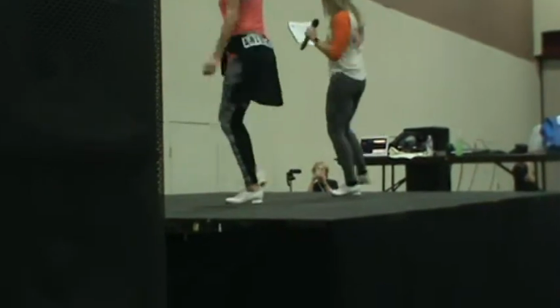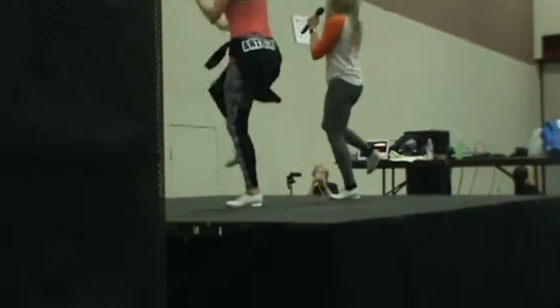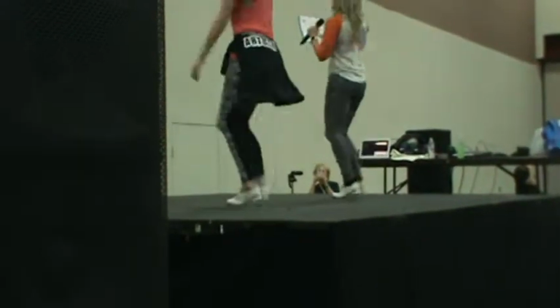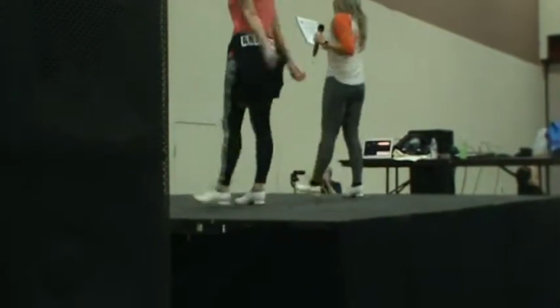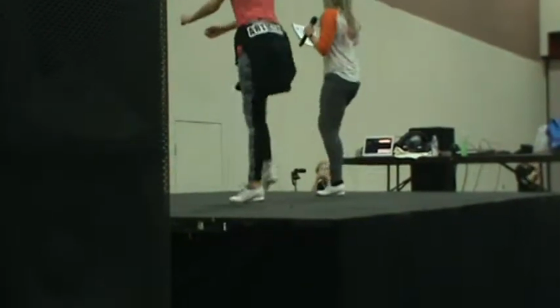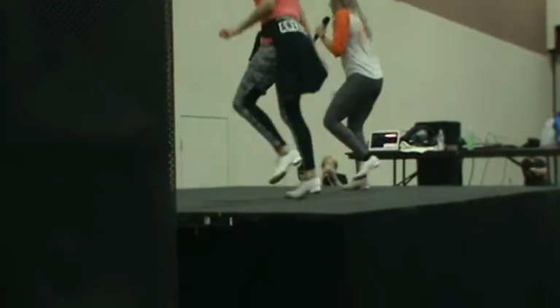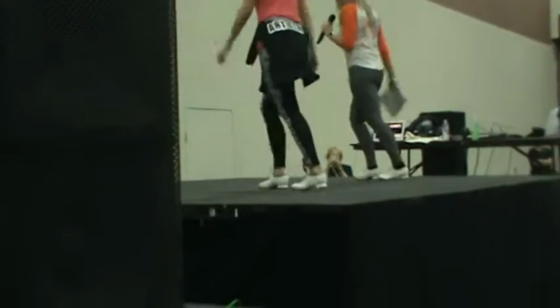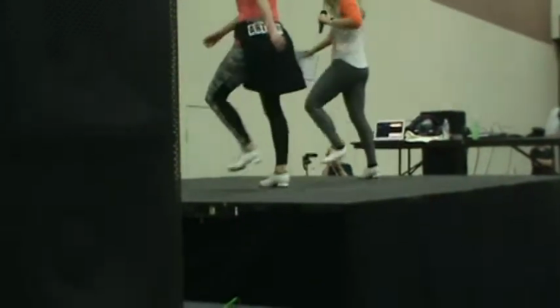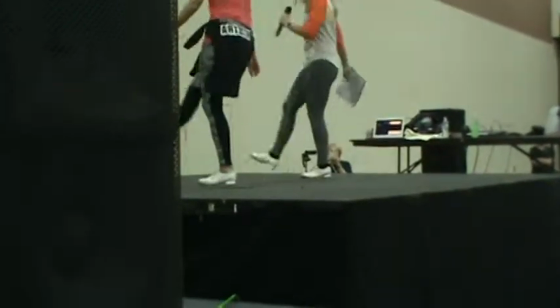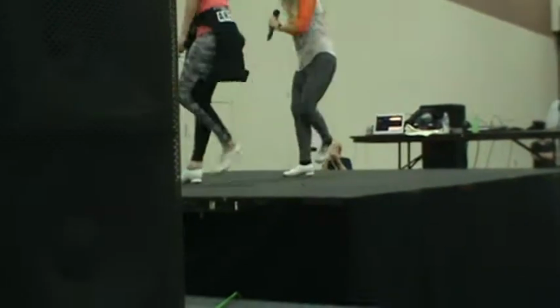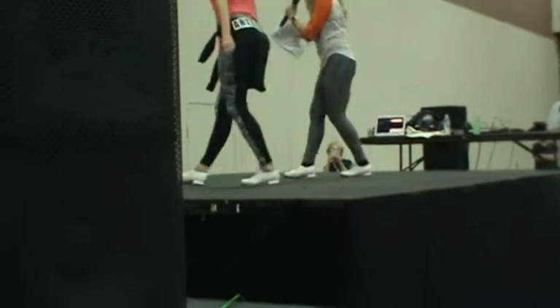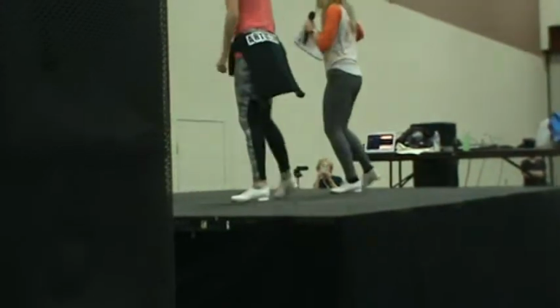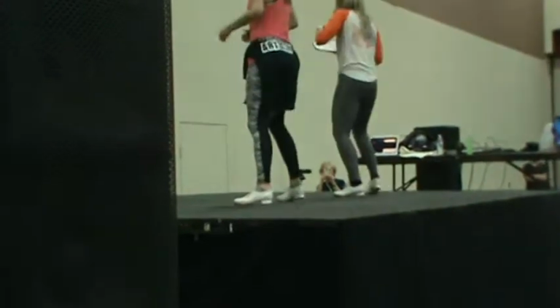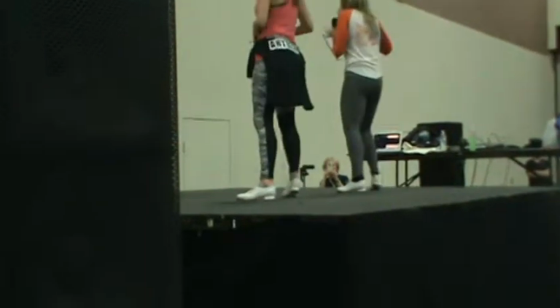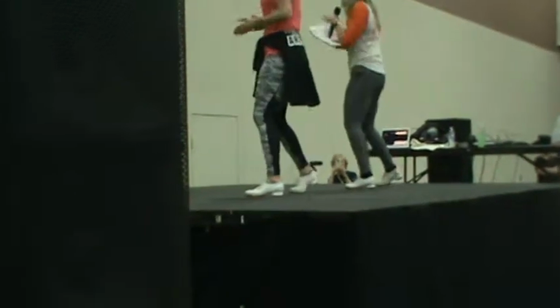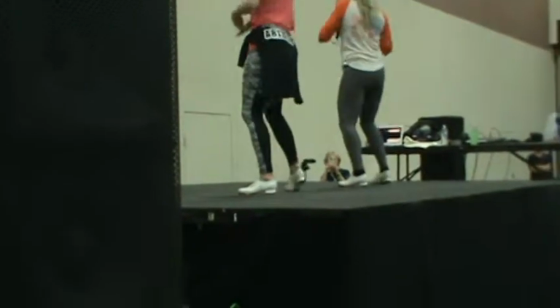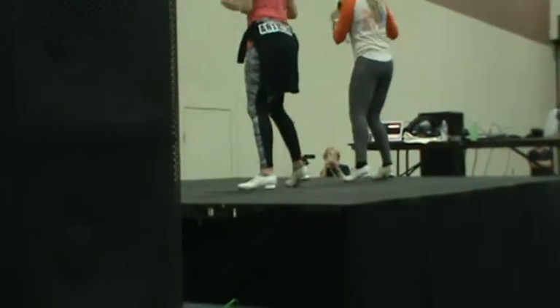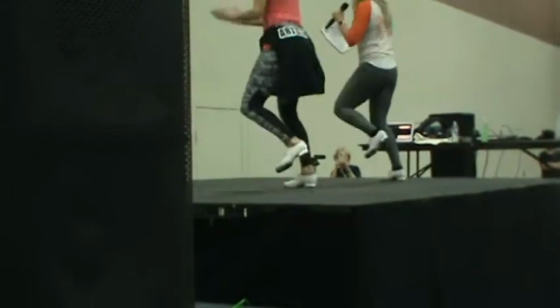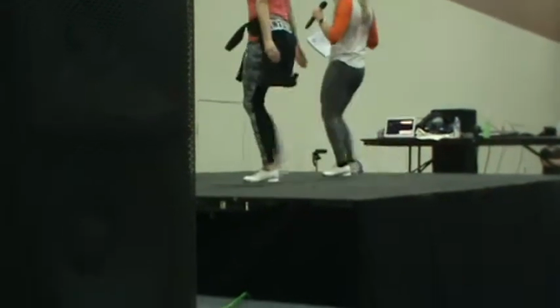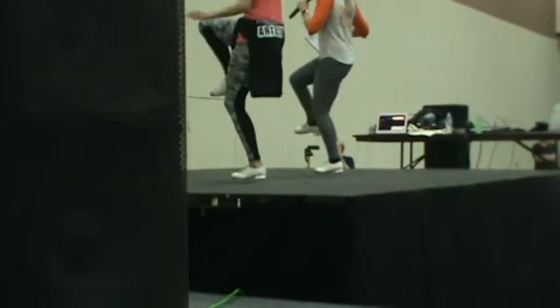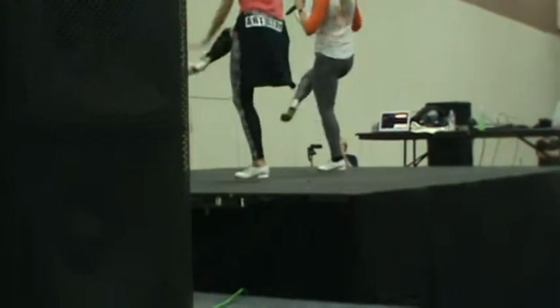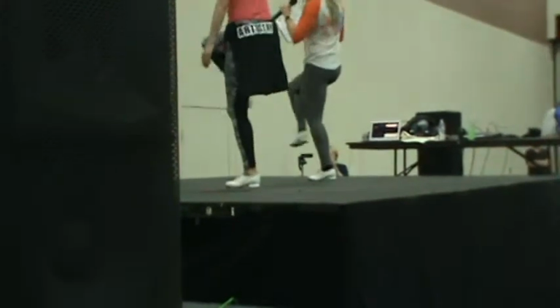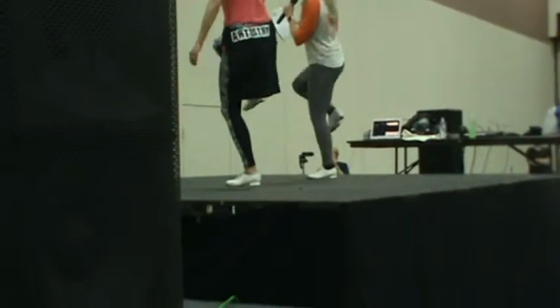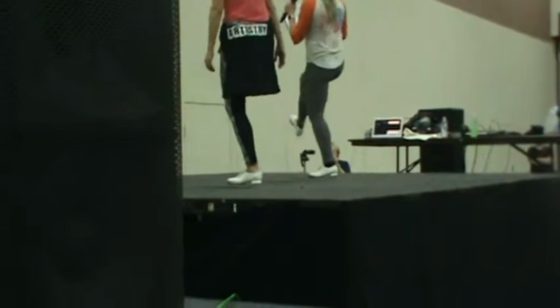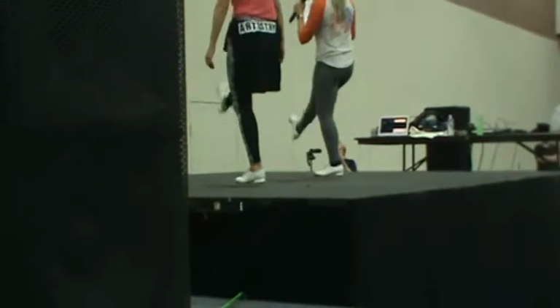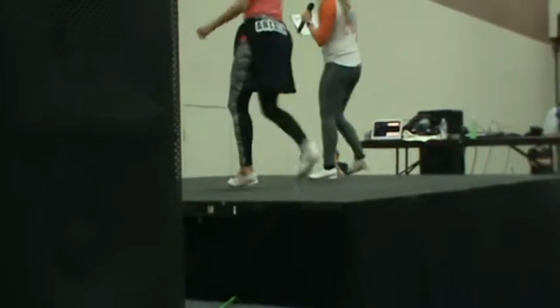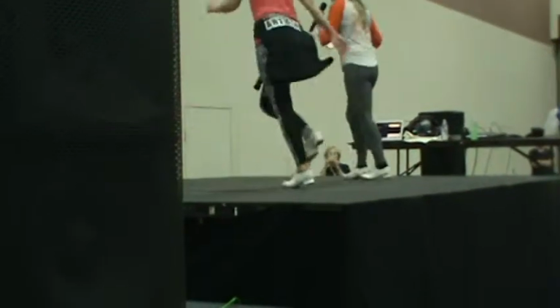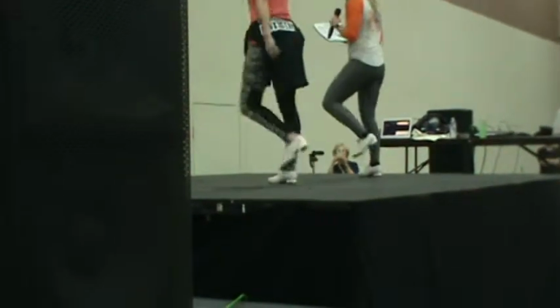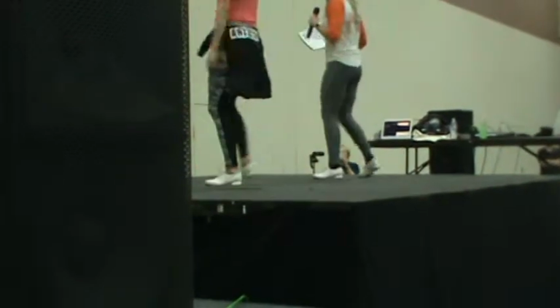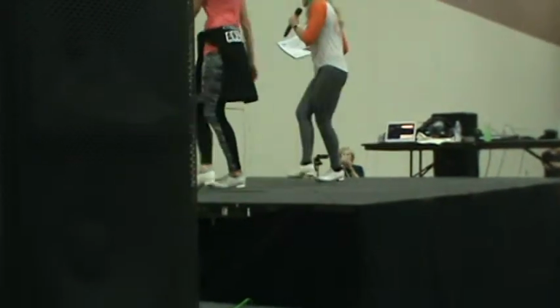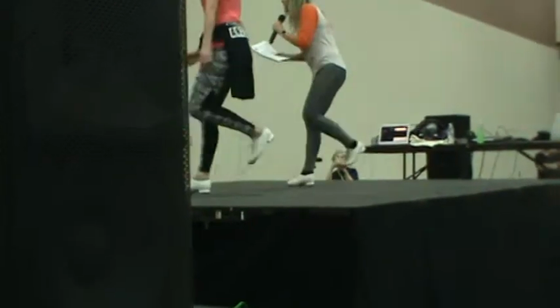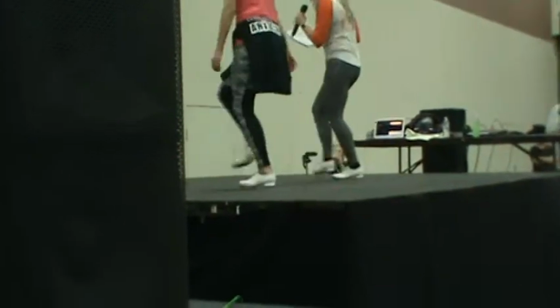Low heel up. Jazz square. Hands. Step, brush up. Slap. Slap and kick. Kick. Jazz square. Knee.